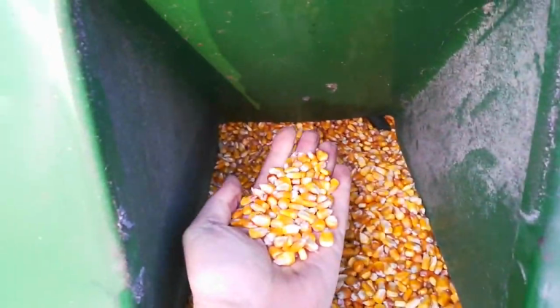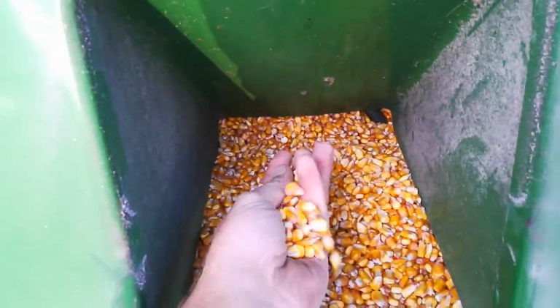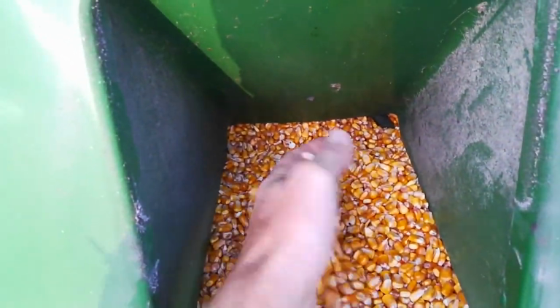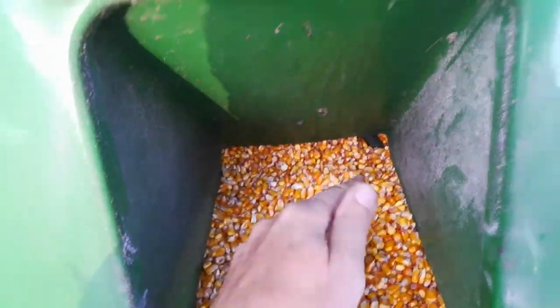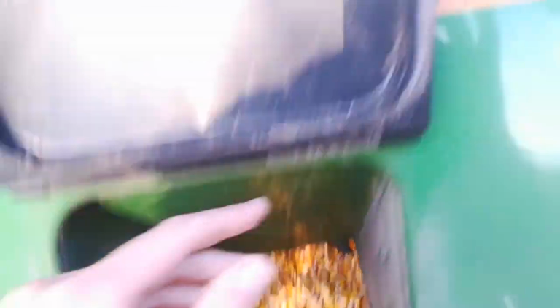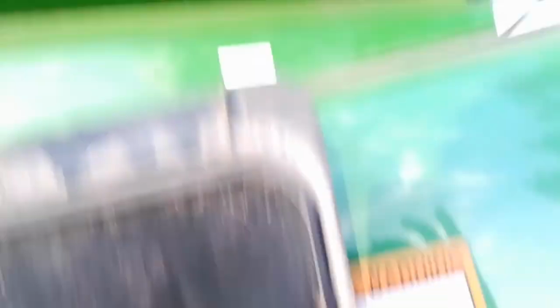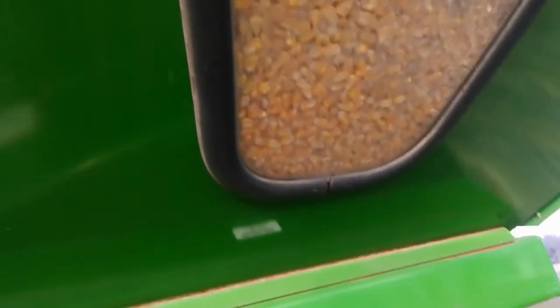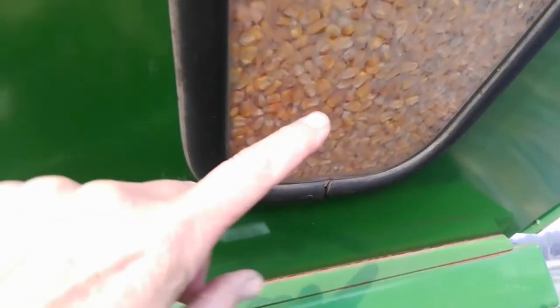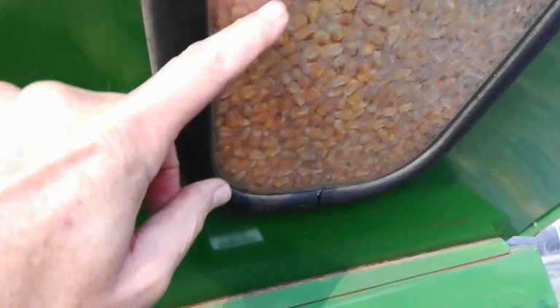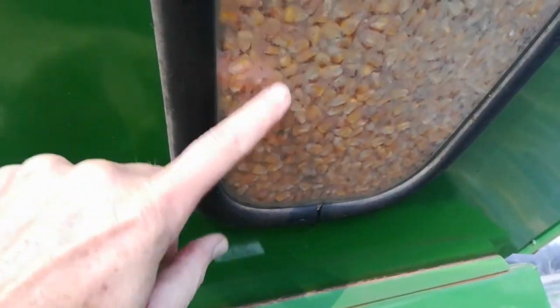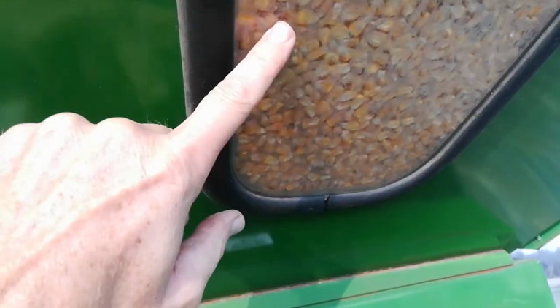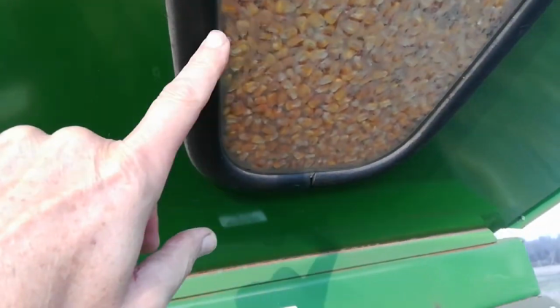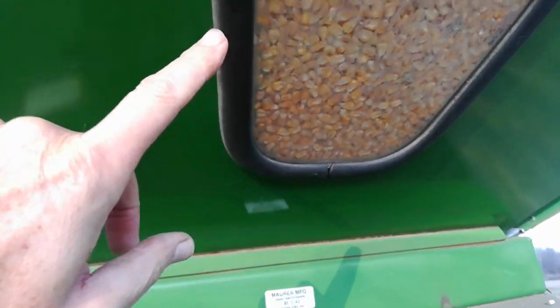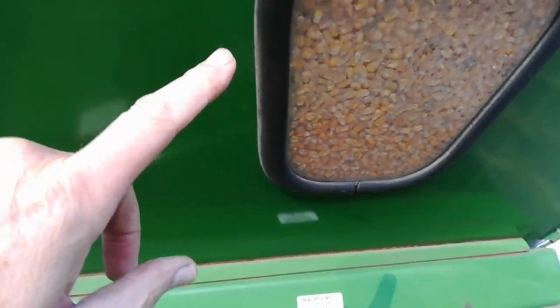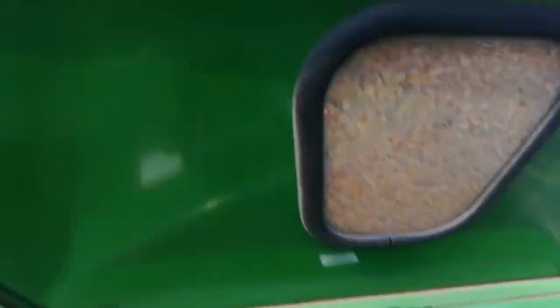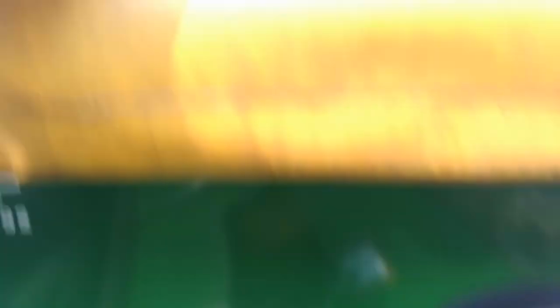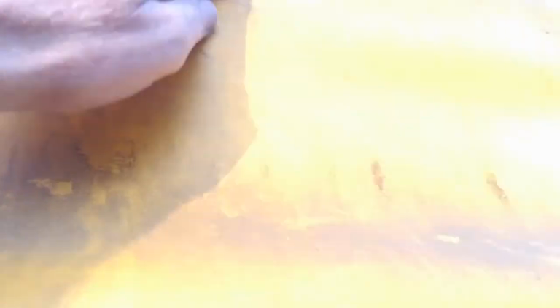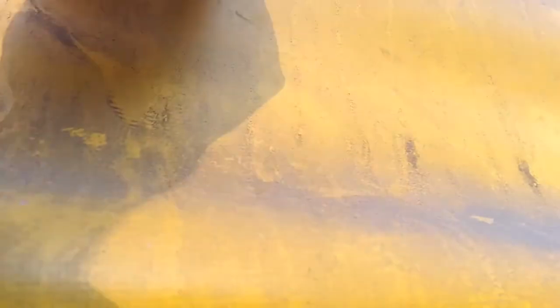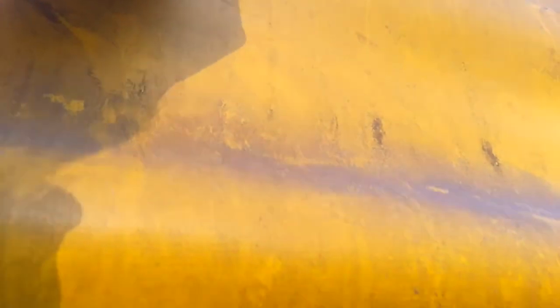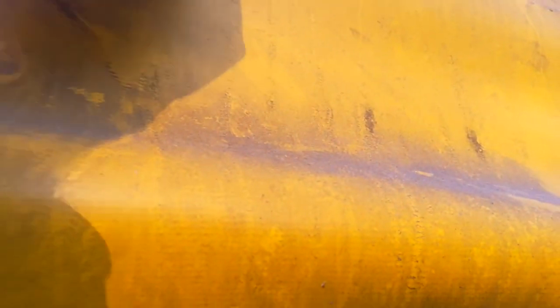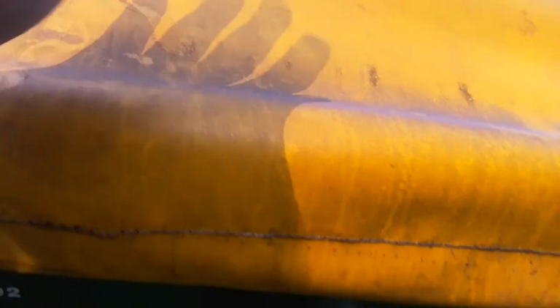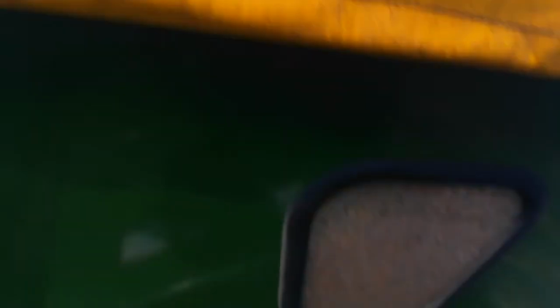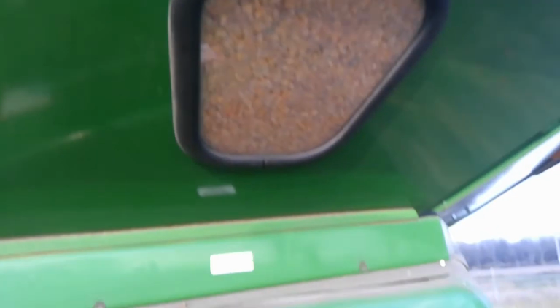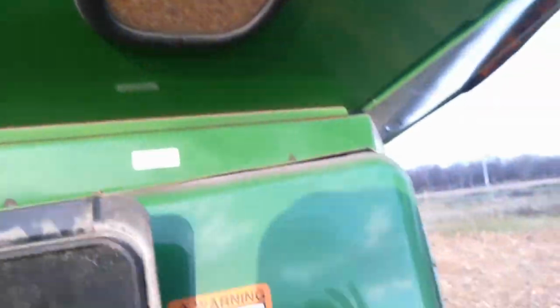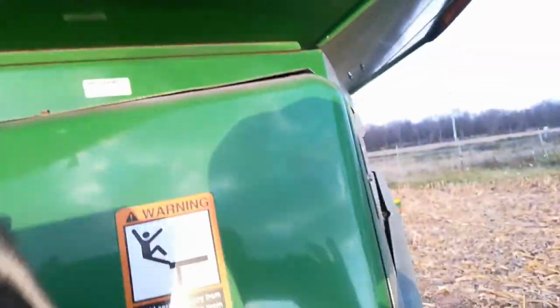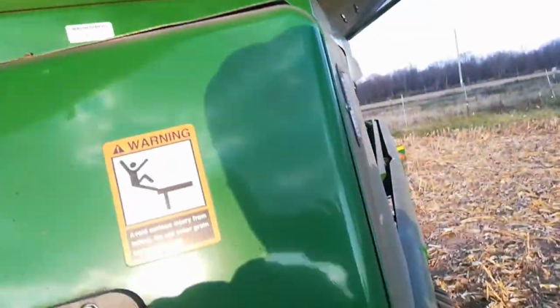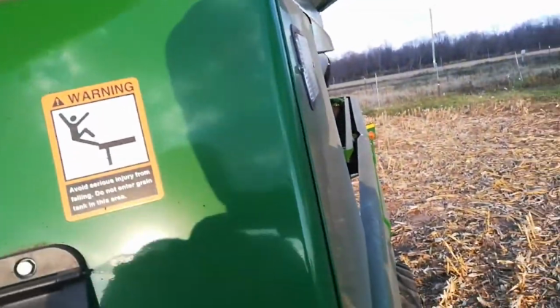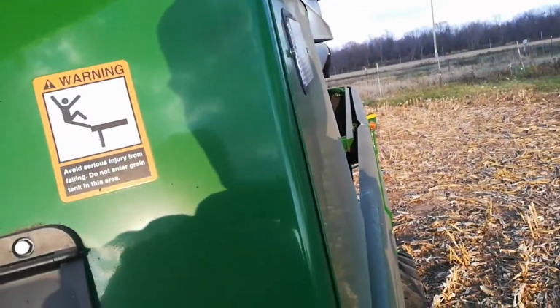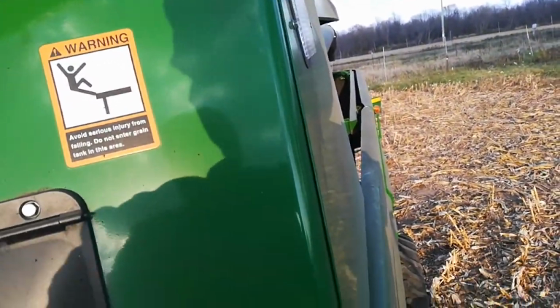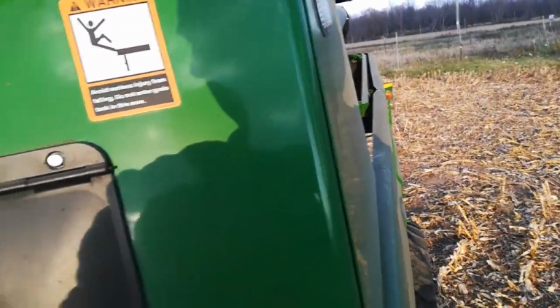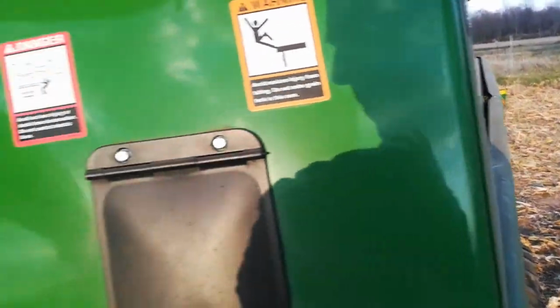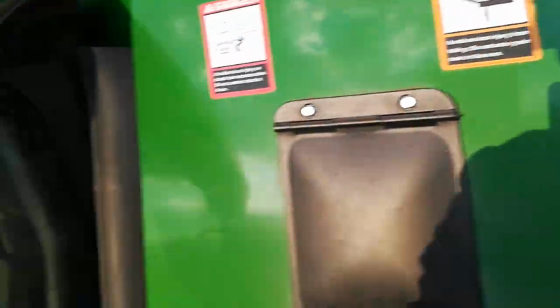So far so good — I don't want to jinx myself. But you can see up here the bin is full, and when it's full to up here like that, it's 420-odd bushels.